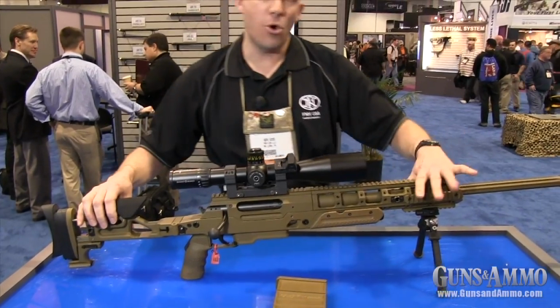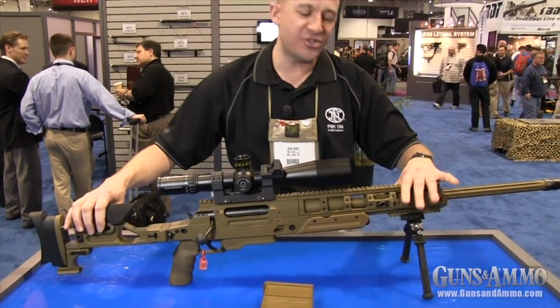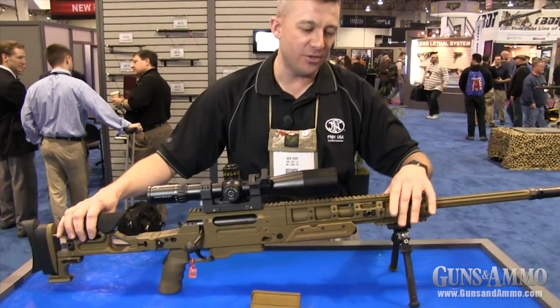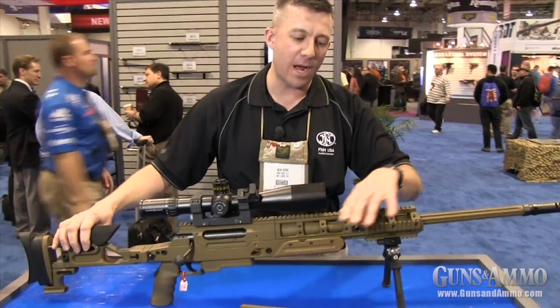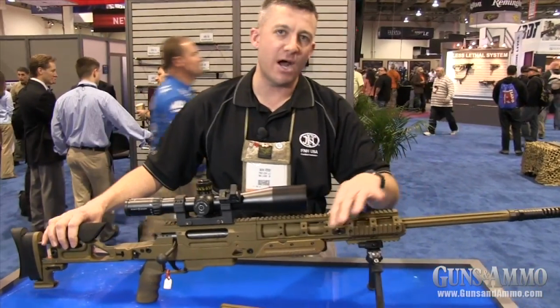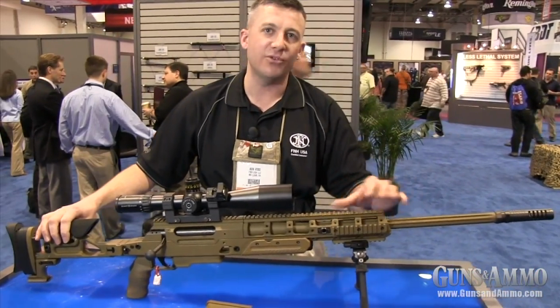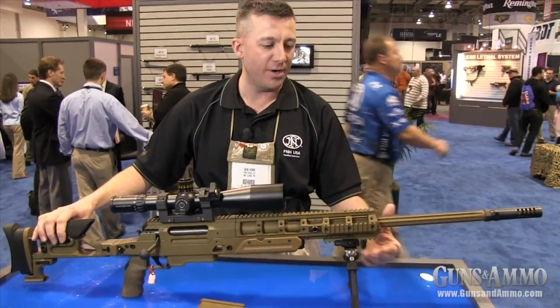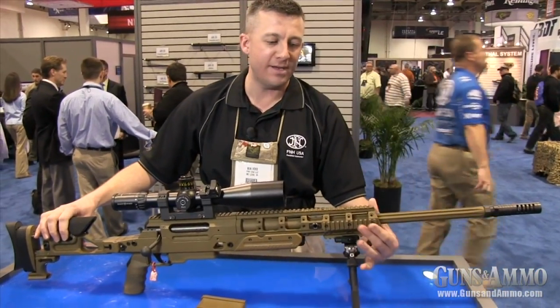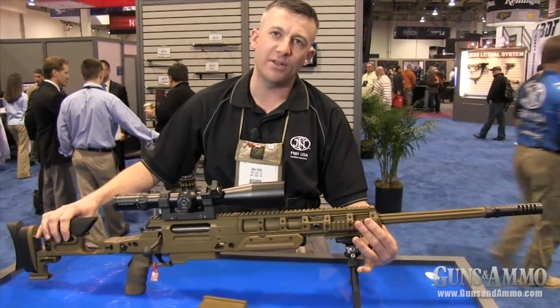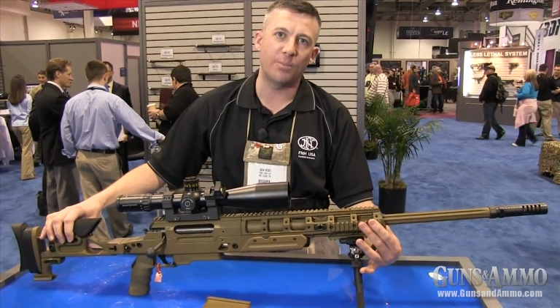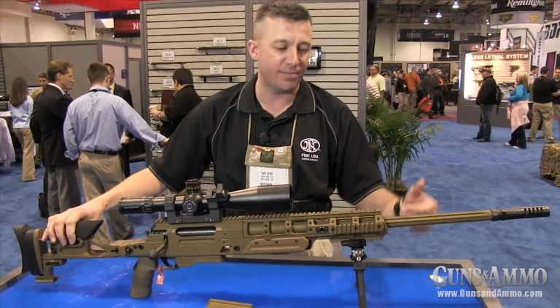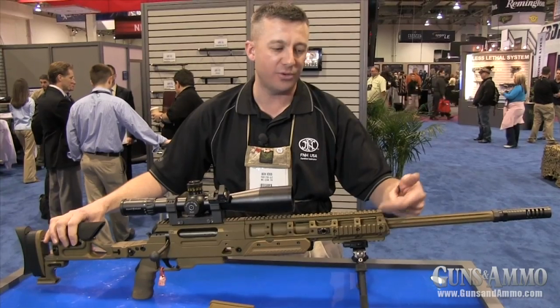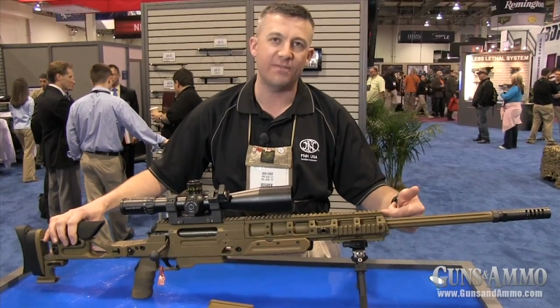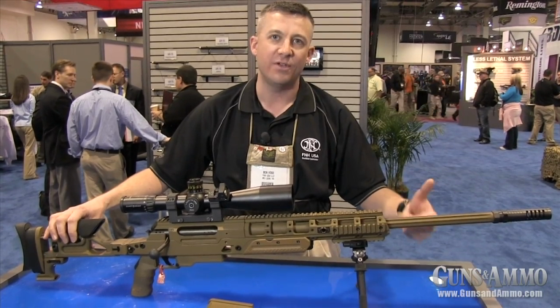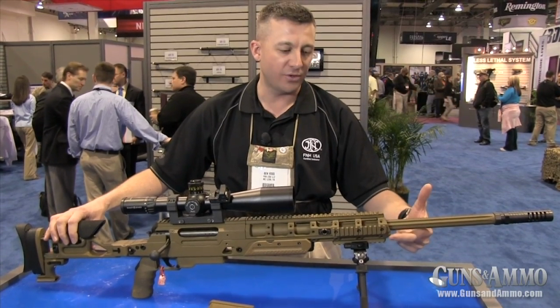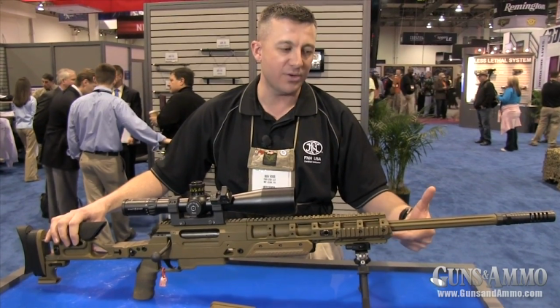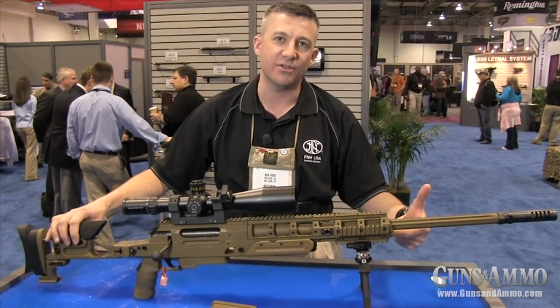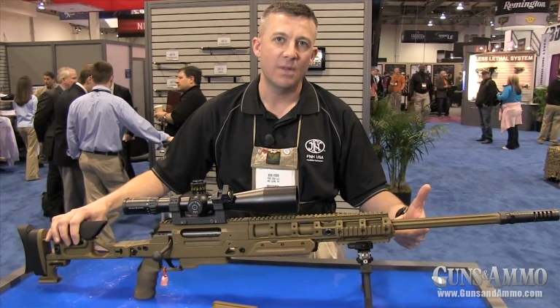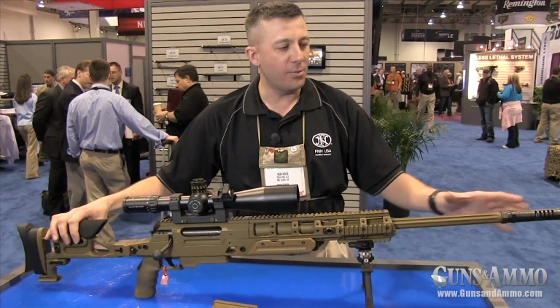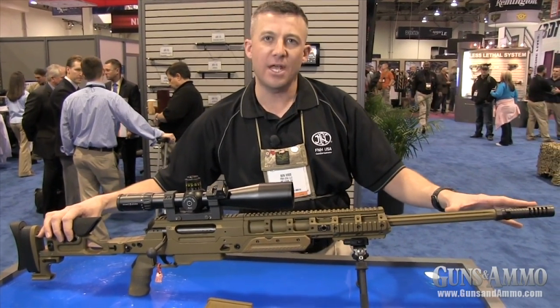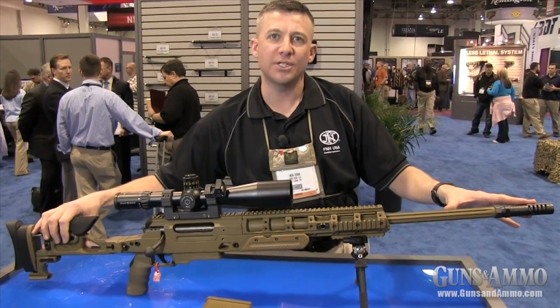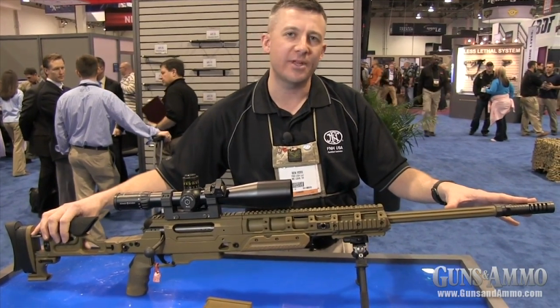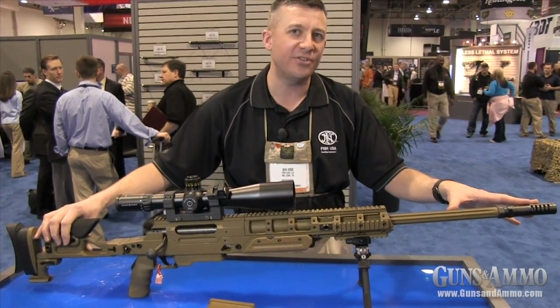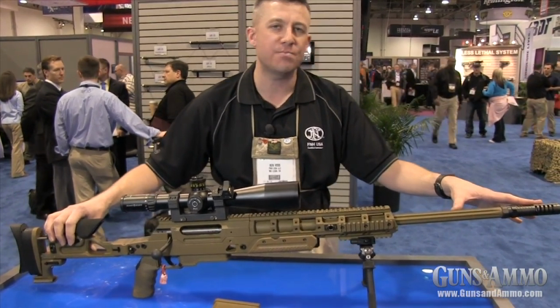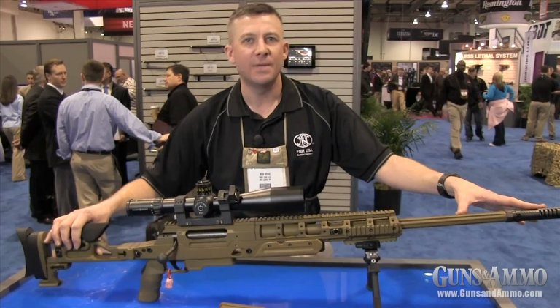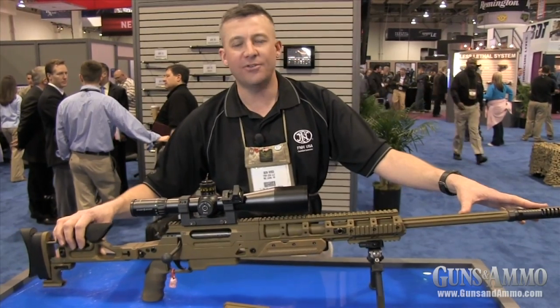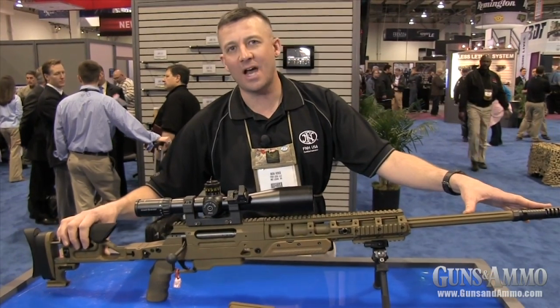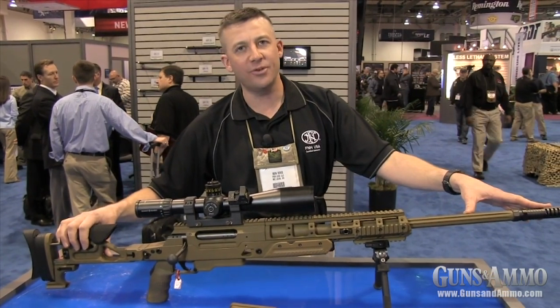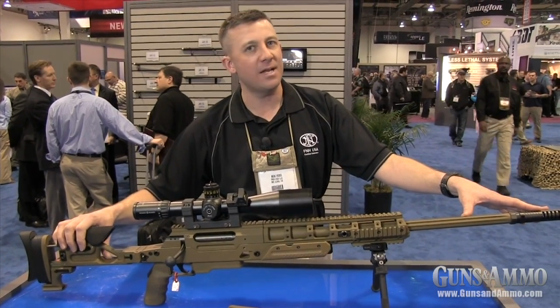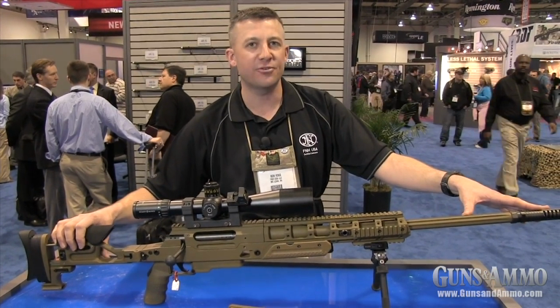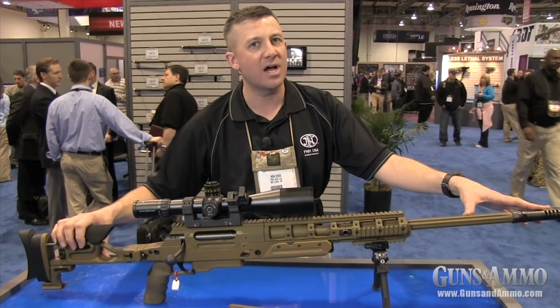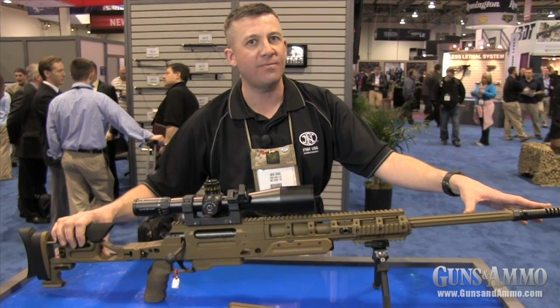Forward on the chassis, you'll have an option to mount rails anywhere you want — not only in the normal positions, but also in the 45-degree locations. The .338 Lapua ships with a 26-inch barrel, has a 1-in-9 twist rate, and features polygonal rifling.